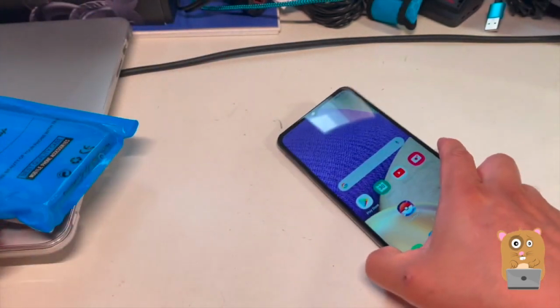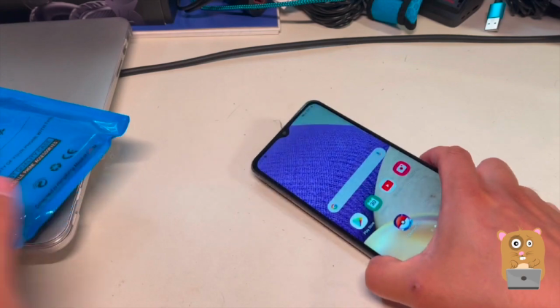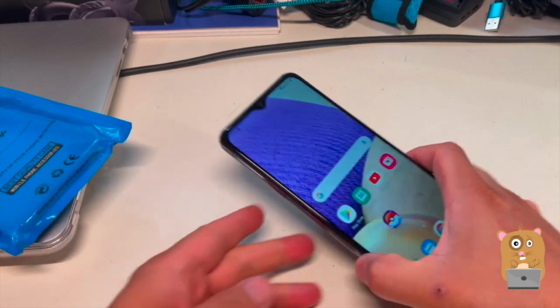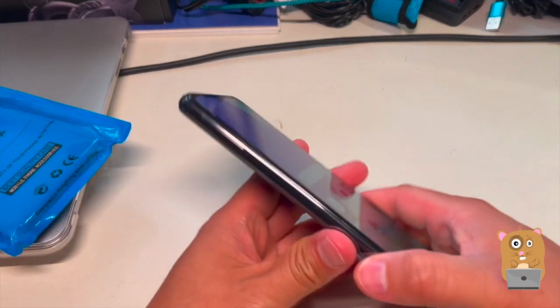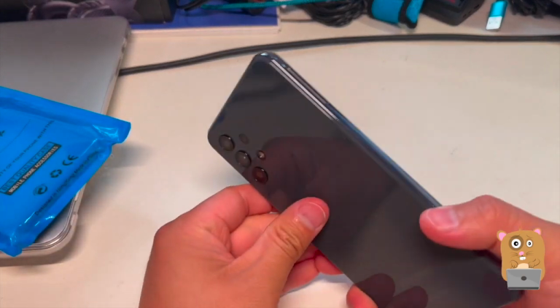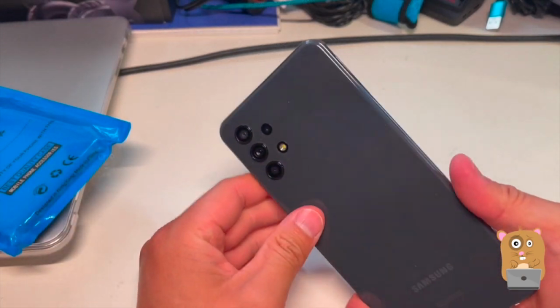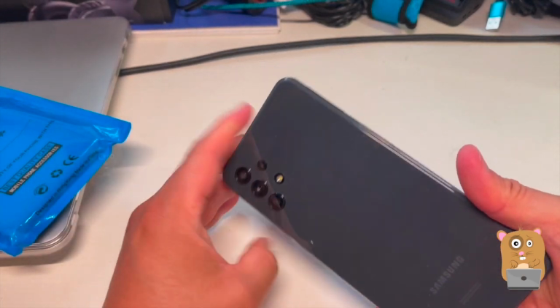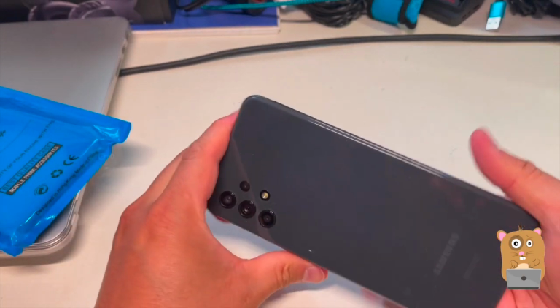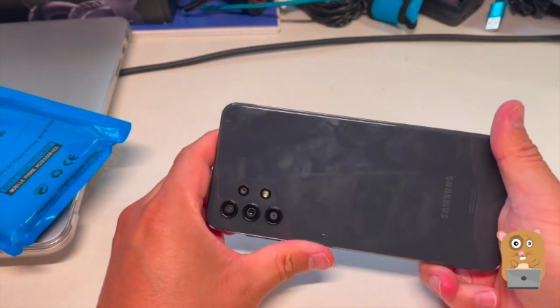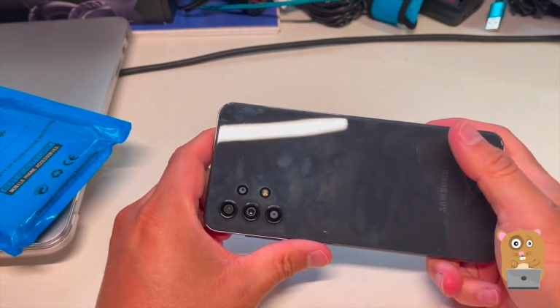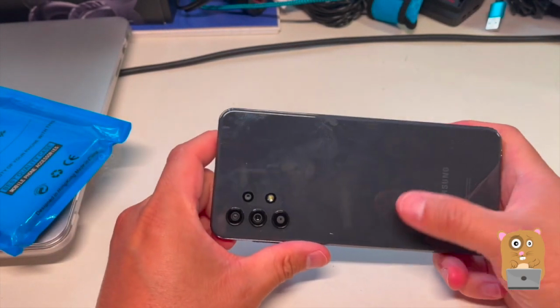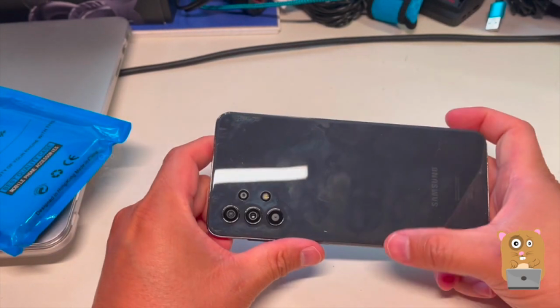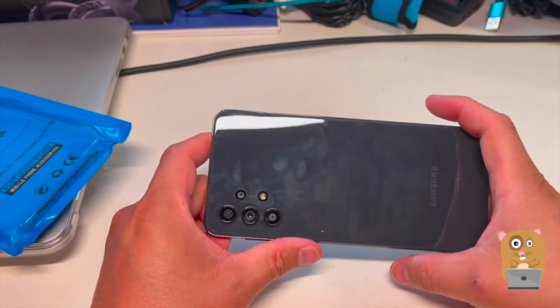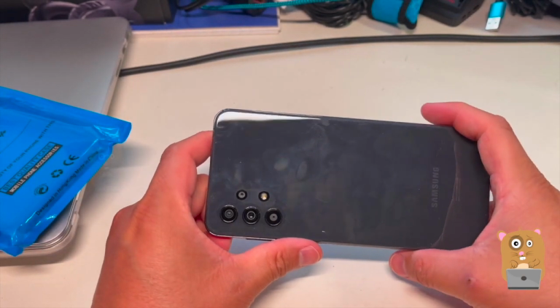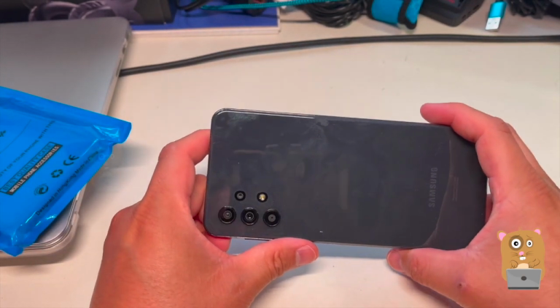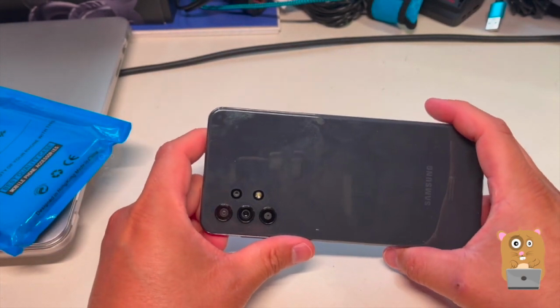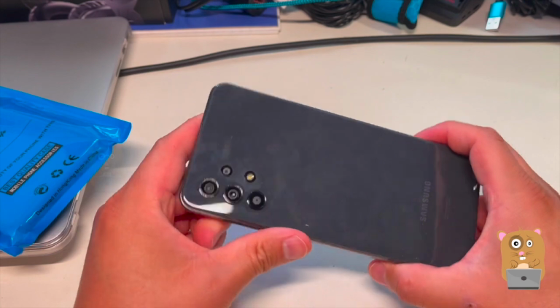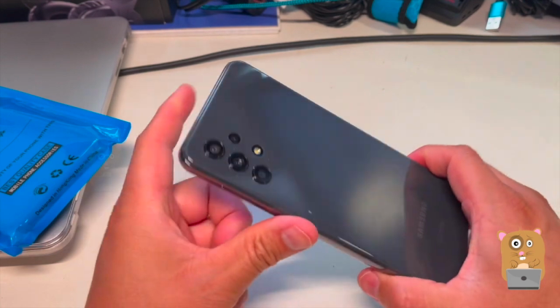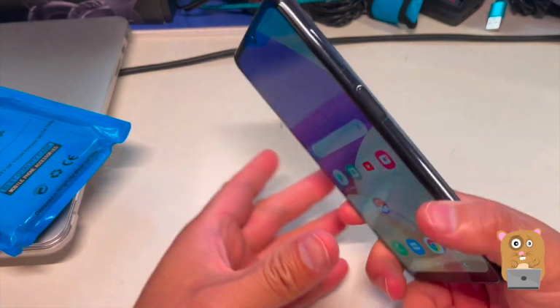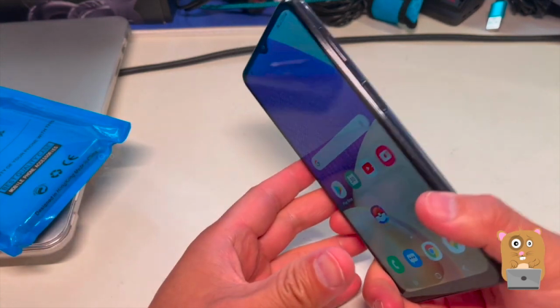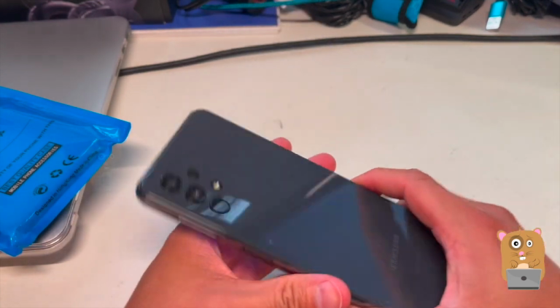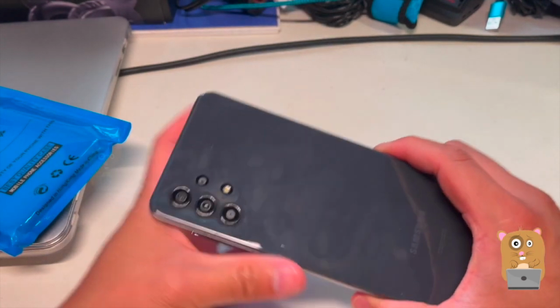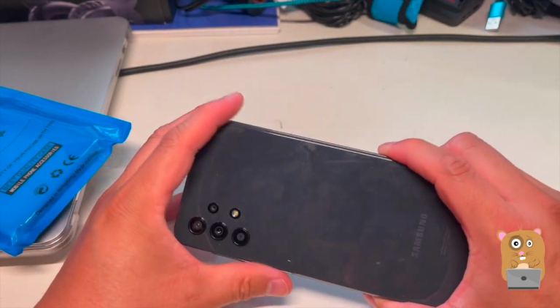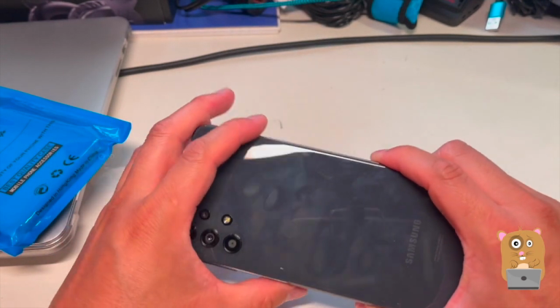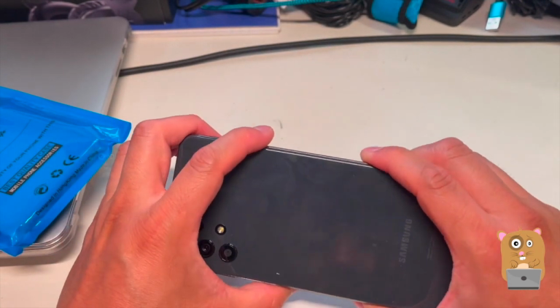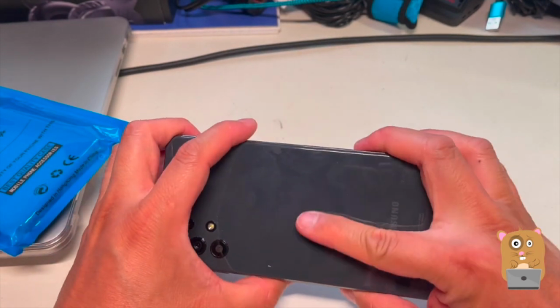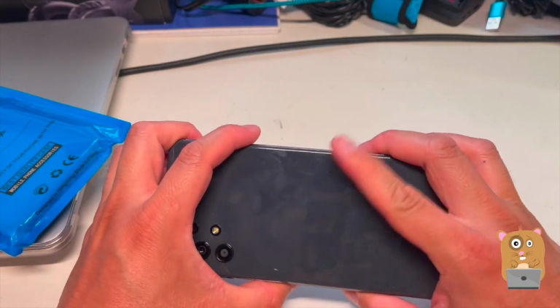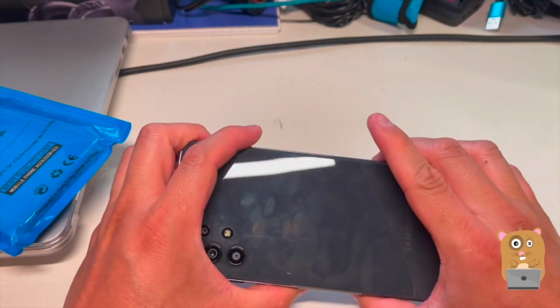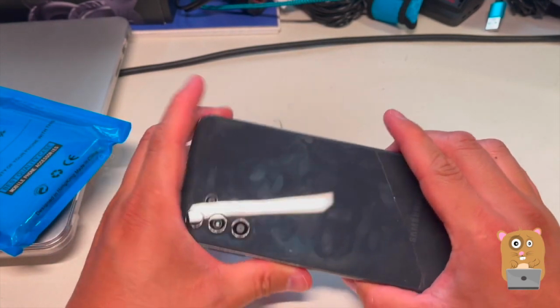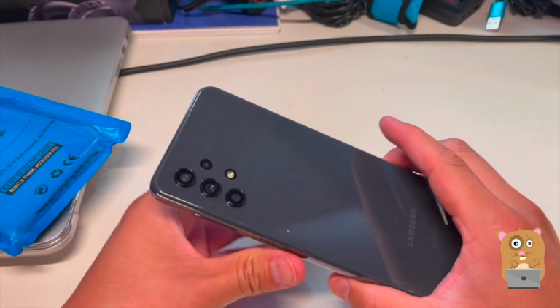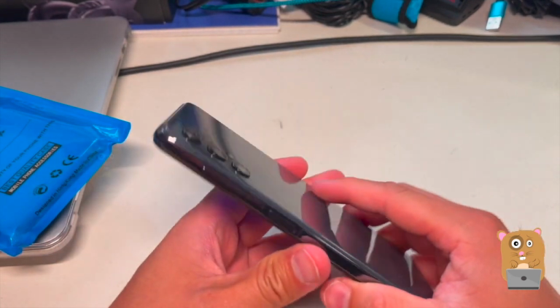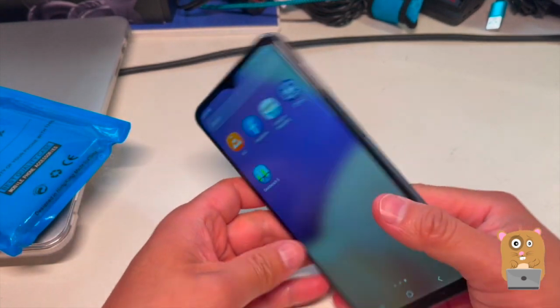I opted for a case because this phone will be mostly for the kids when they're playing Pokemon Go. And also, this case on the backside at least, it's a fingerprint magnet.